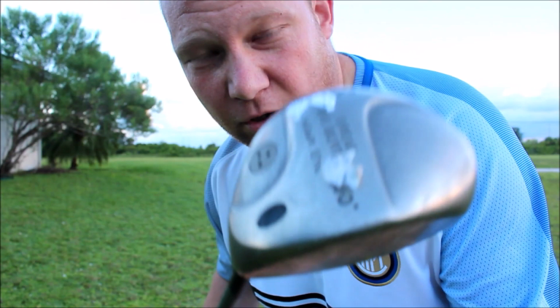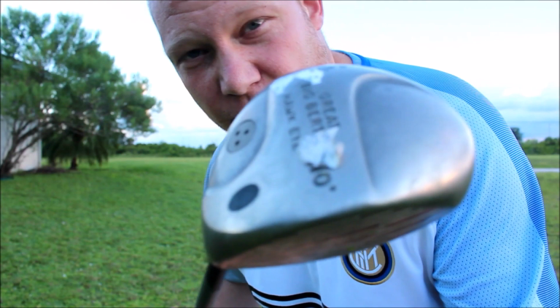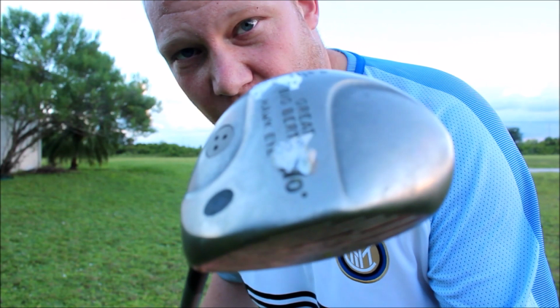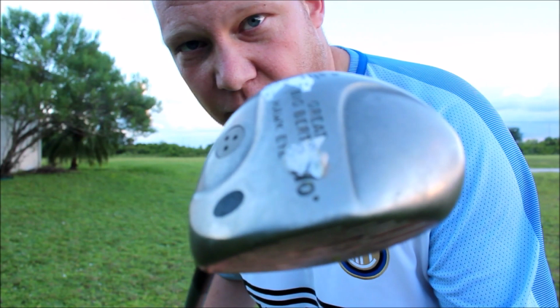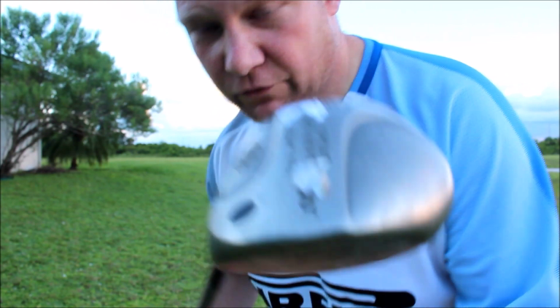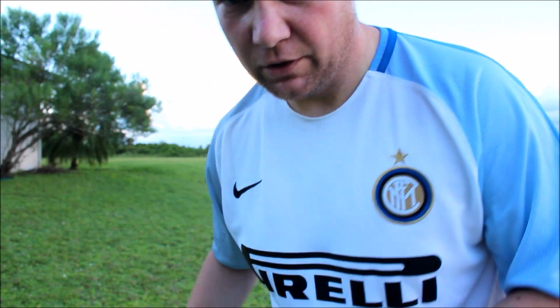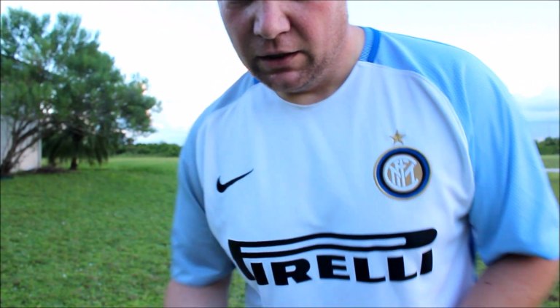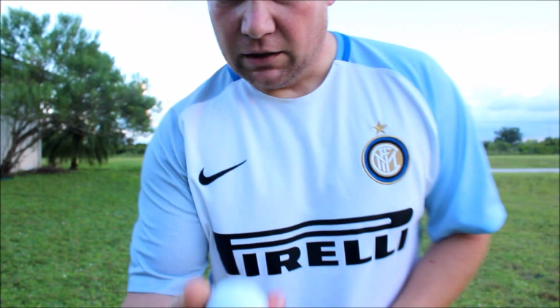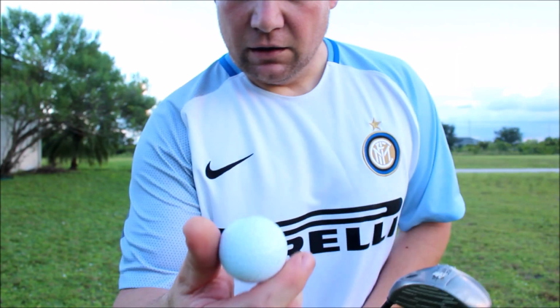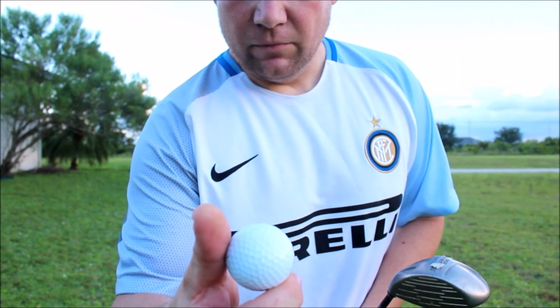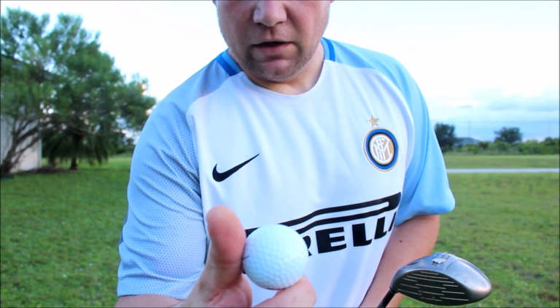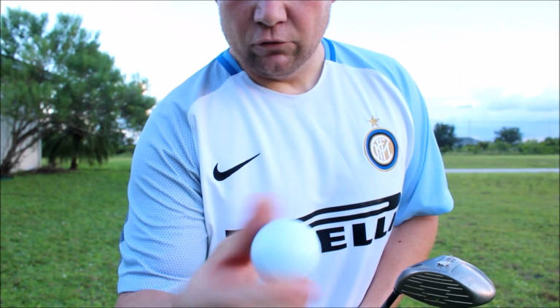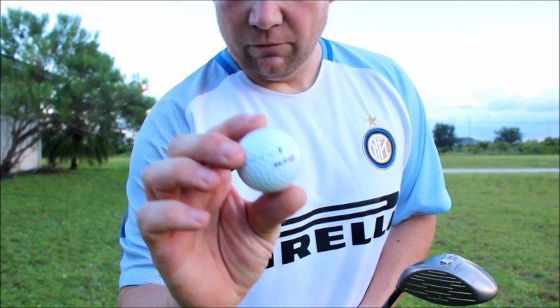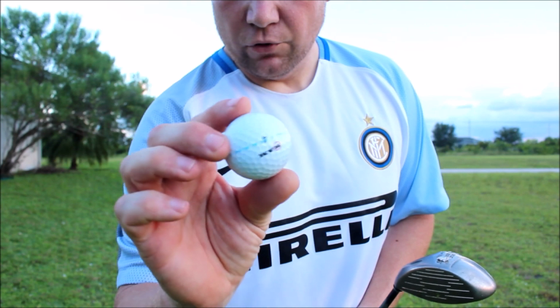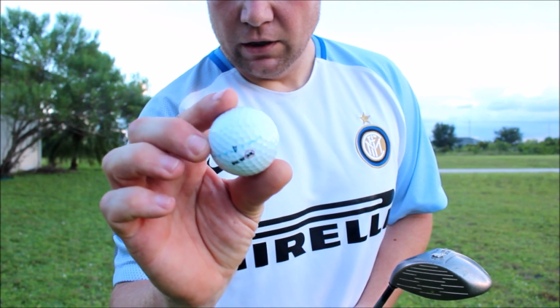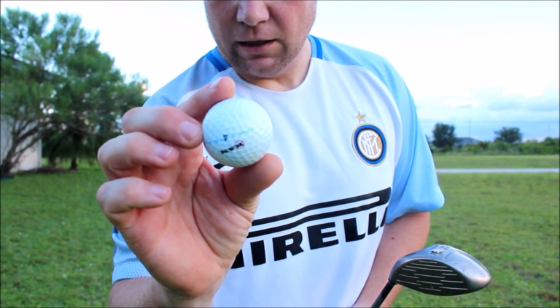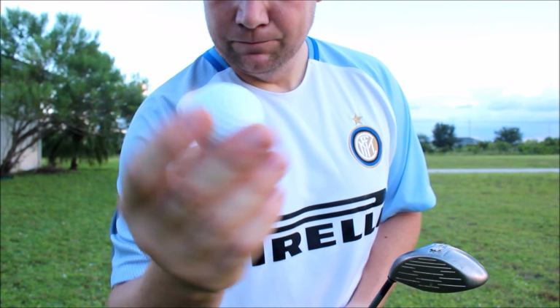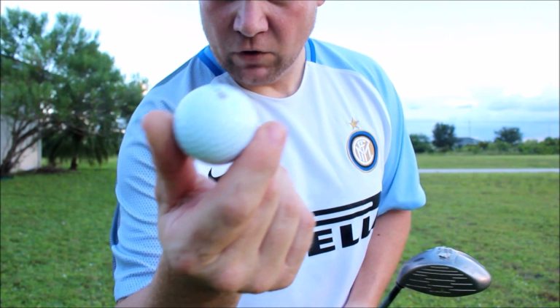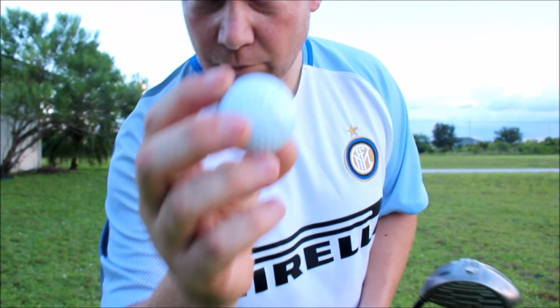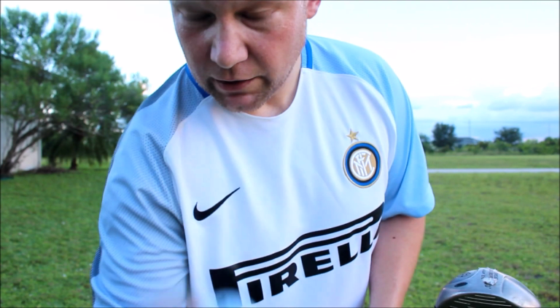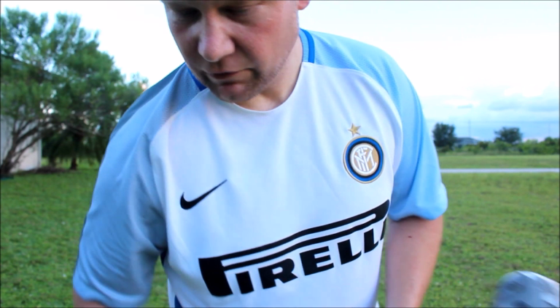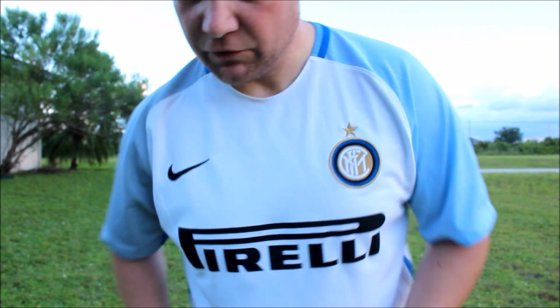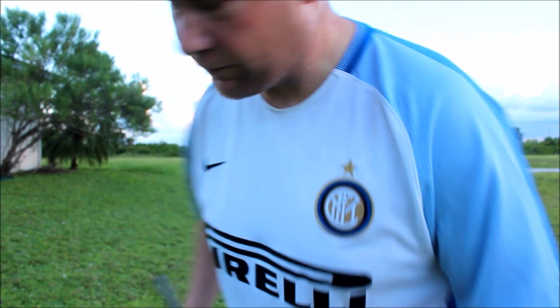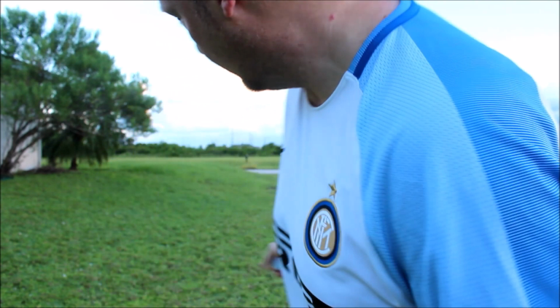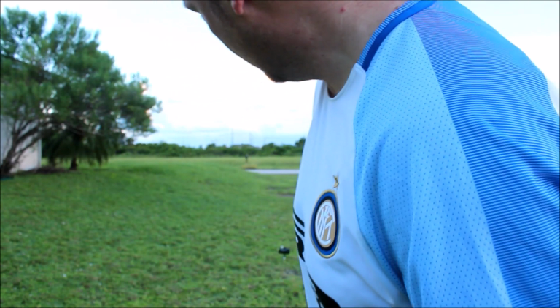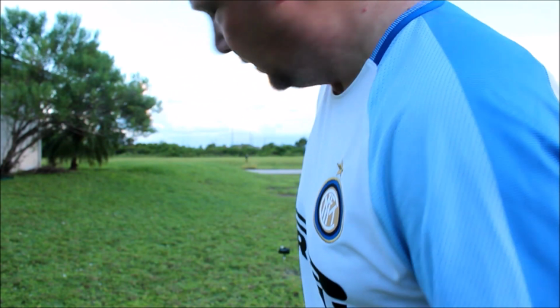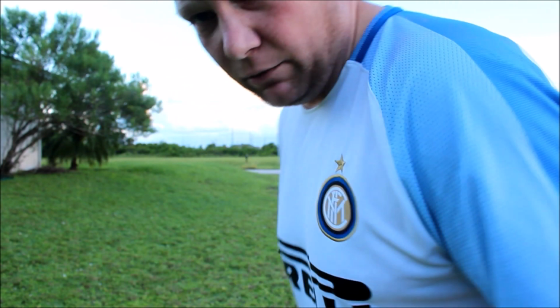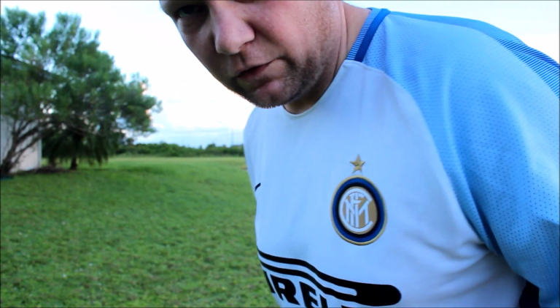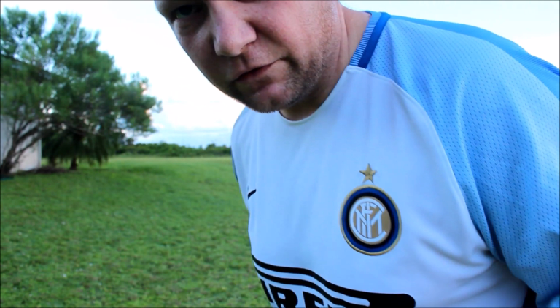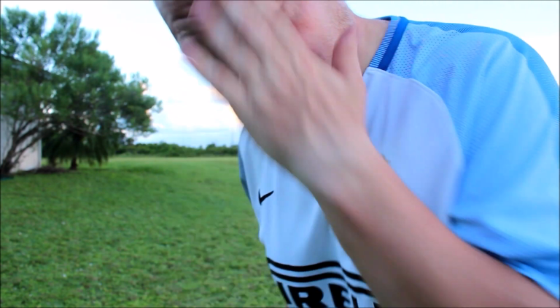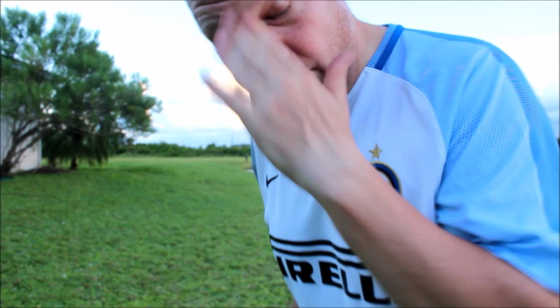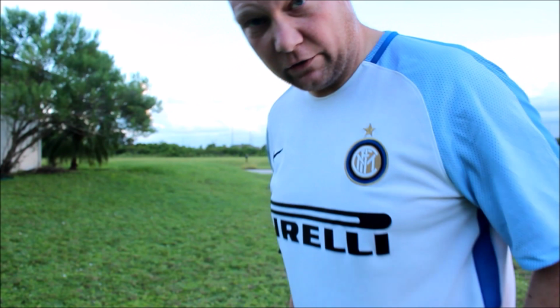I bought it for five bucks at a thrift store and I have a Ram 4 golf ball here. I have a couple of Top Flights over there. Anyway, I'm just going to test it out and see how it works.